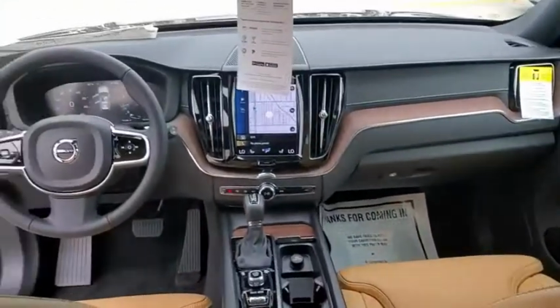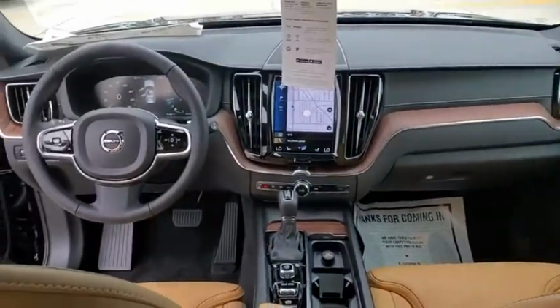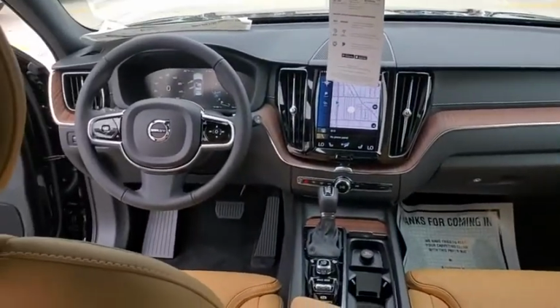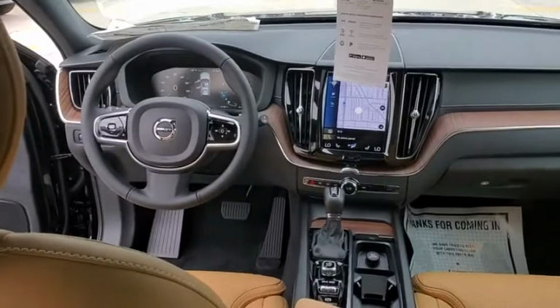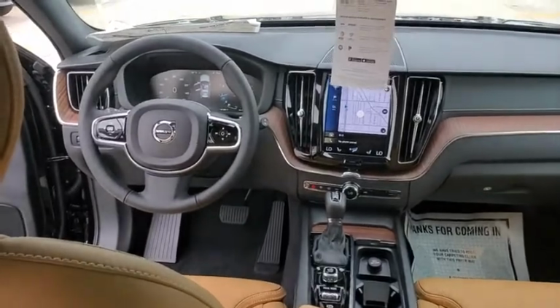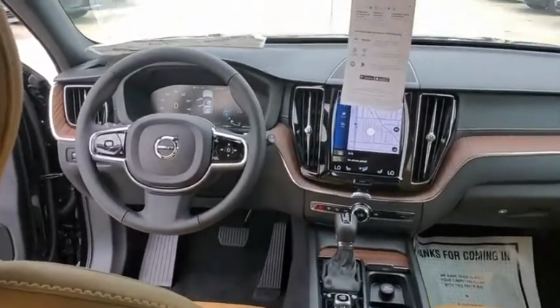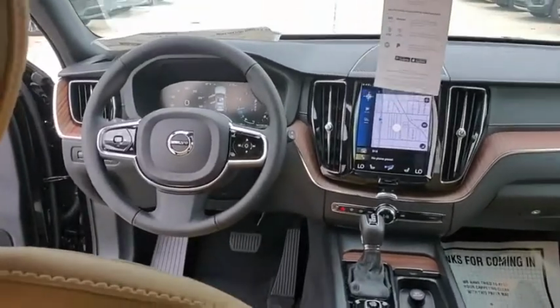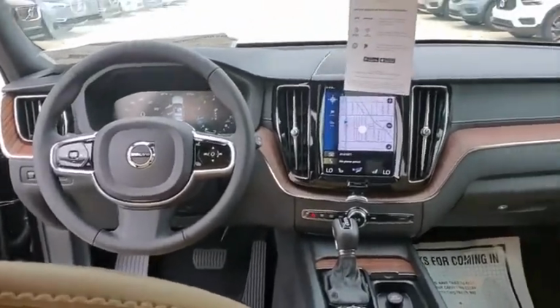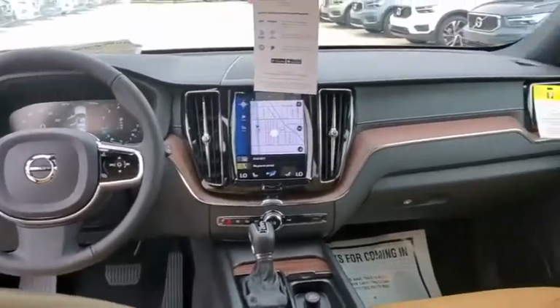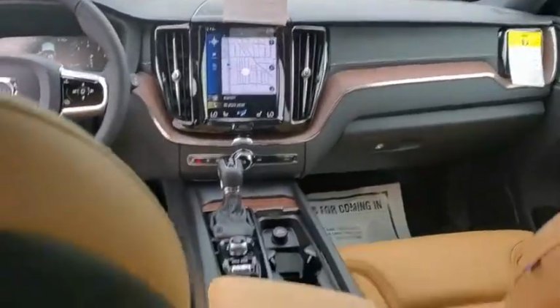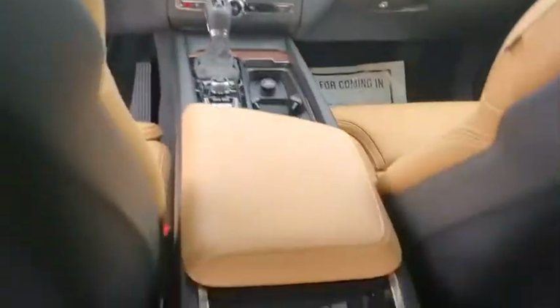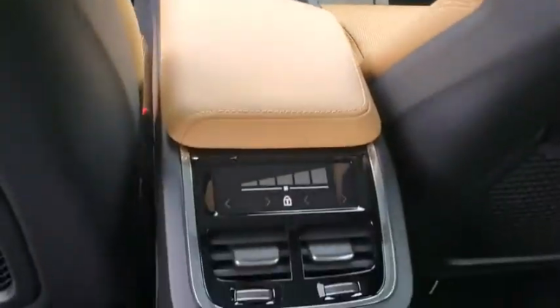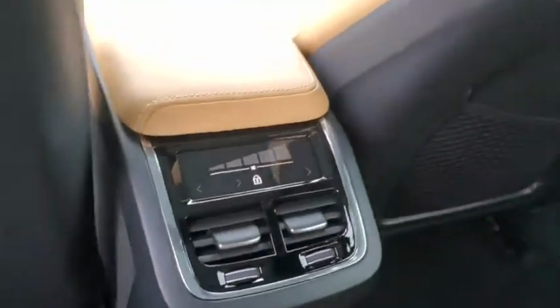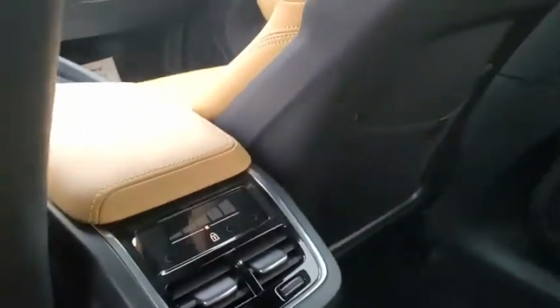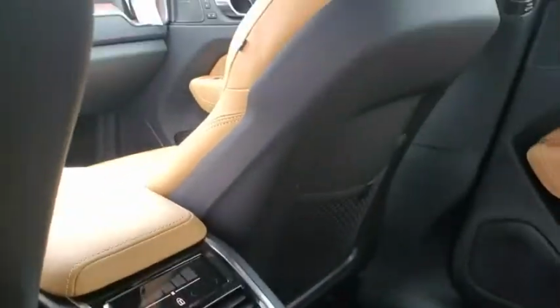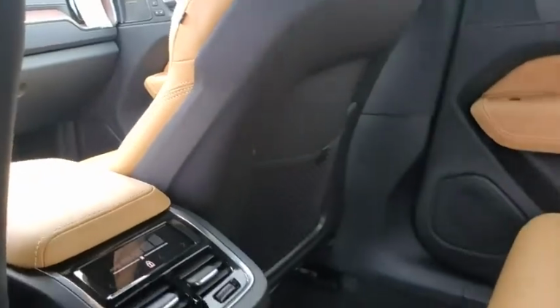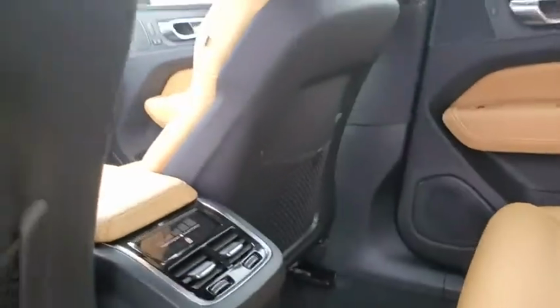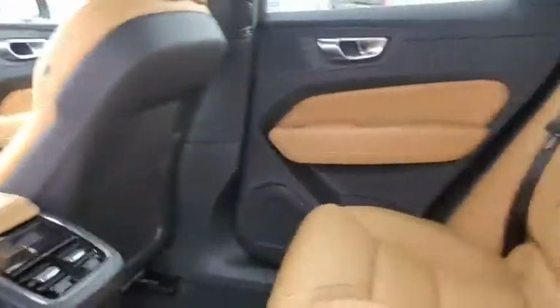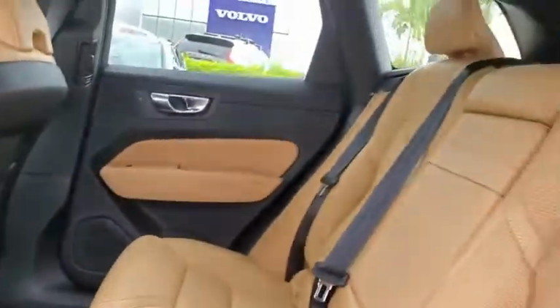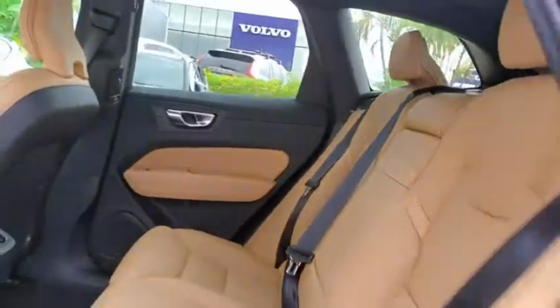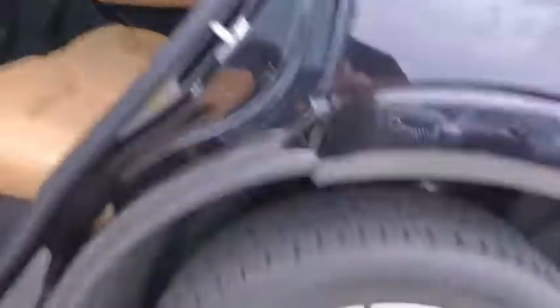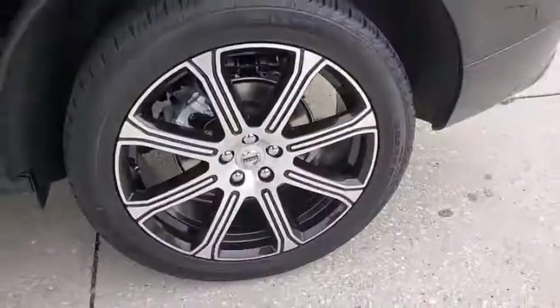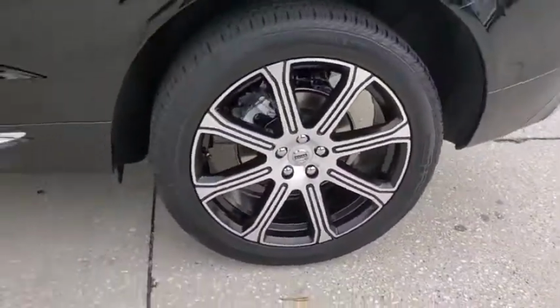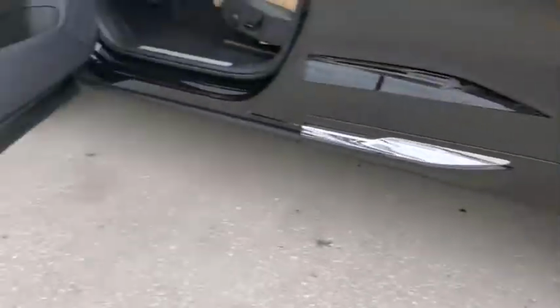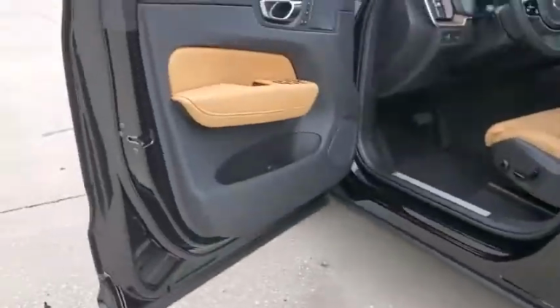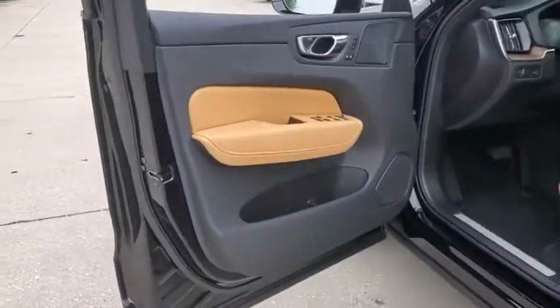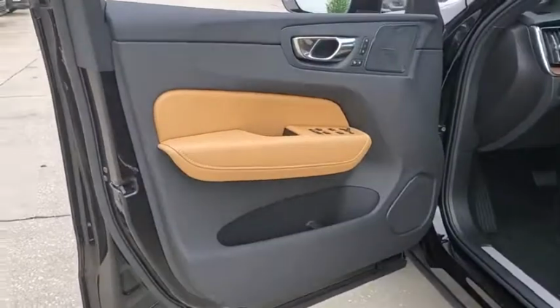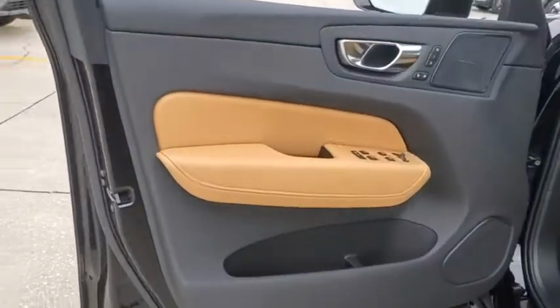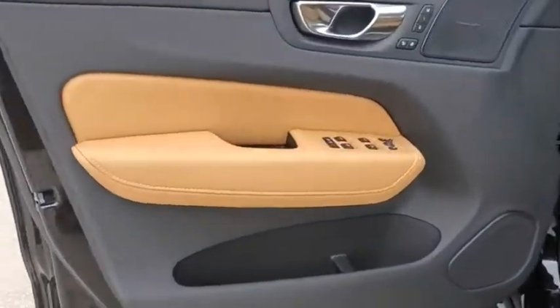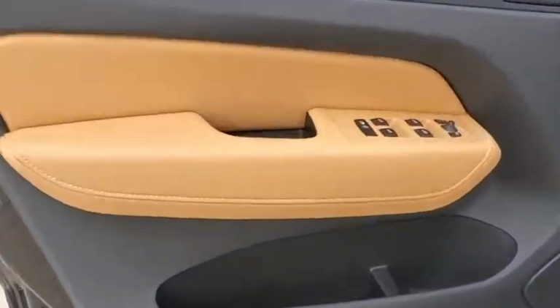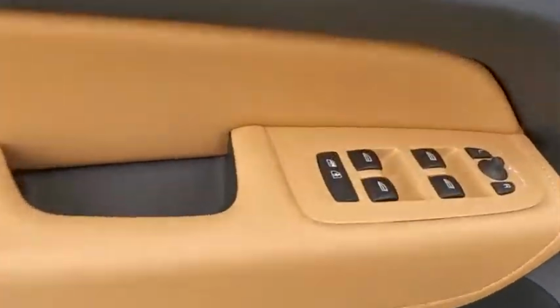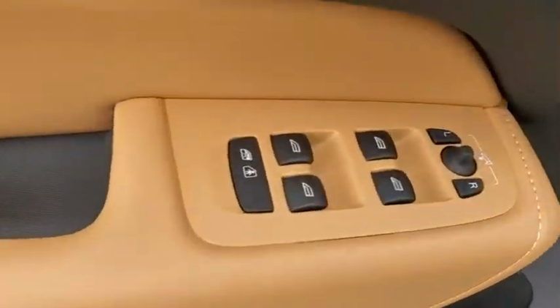Heated front seat, rear window defroster, electronic stability control, remote keyless entry, tachometer, power moonroof, panic alarm, brake assist. This isn't just a vehicle. It's an experience. So stop in for a test drive today.